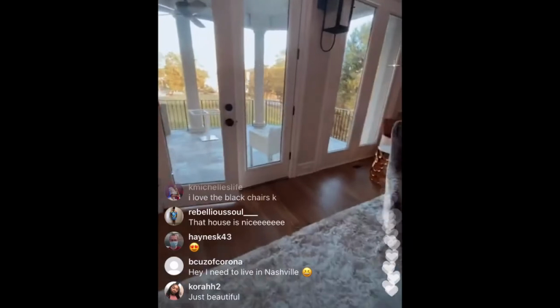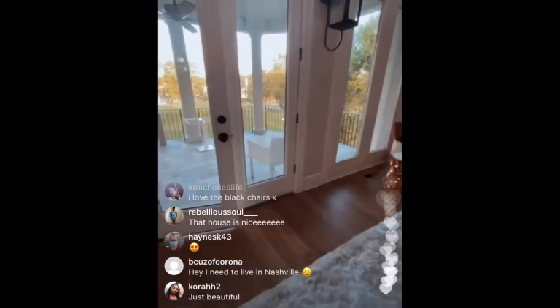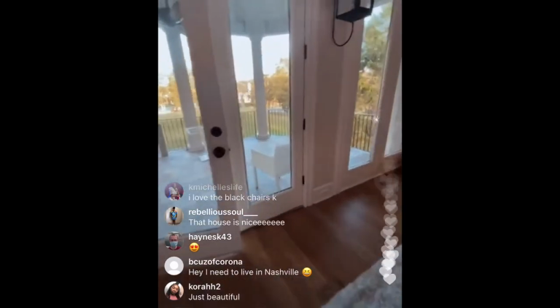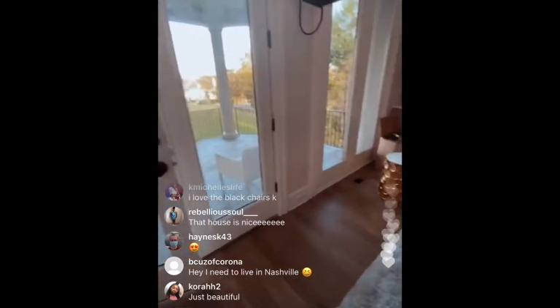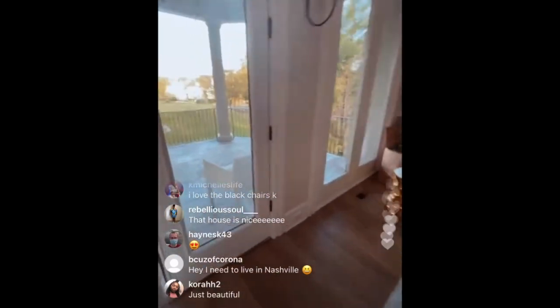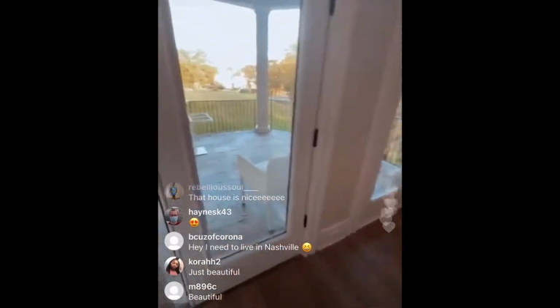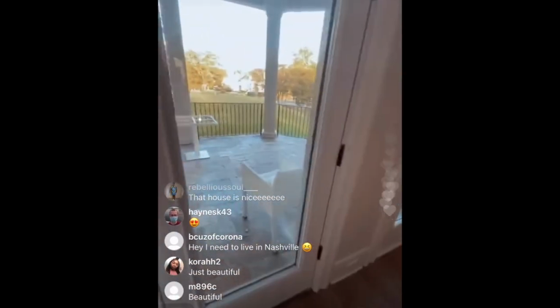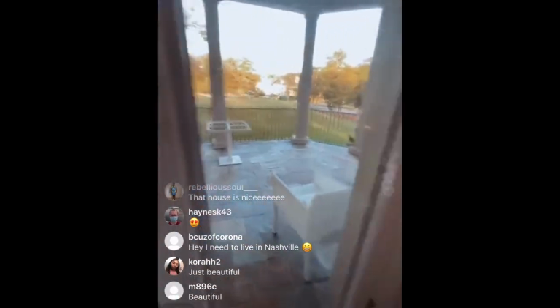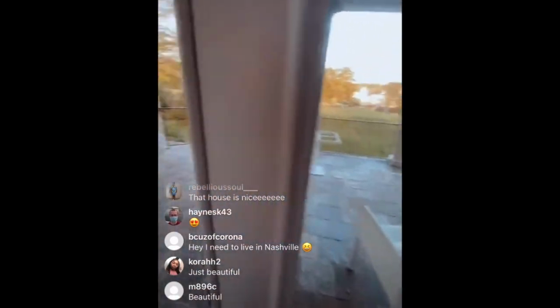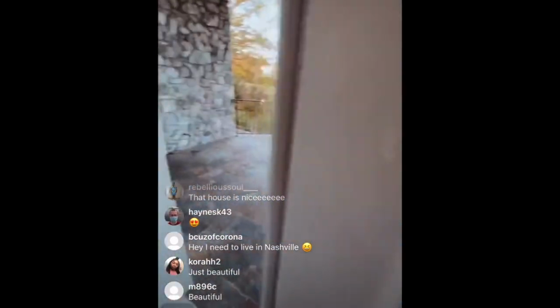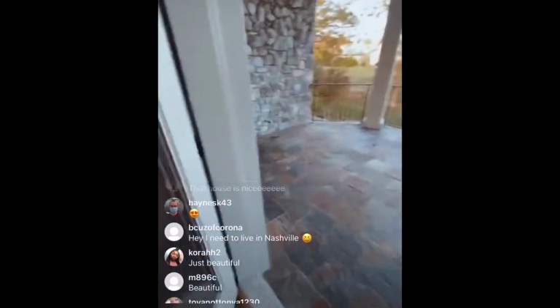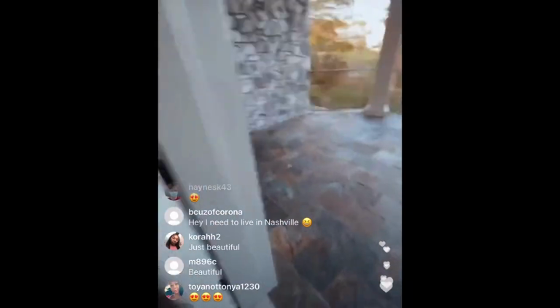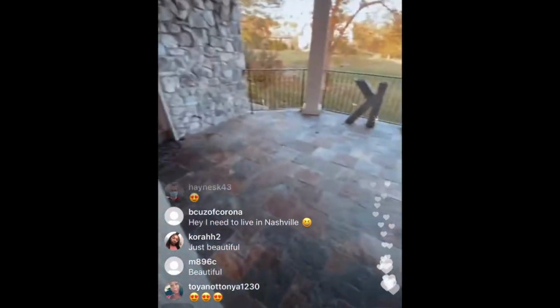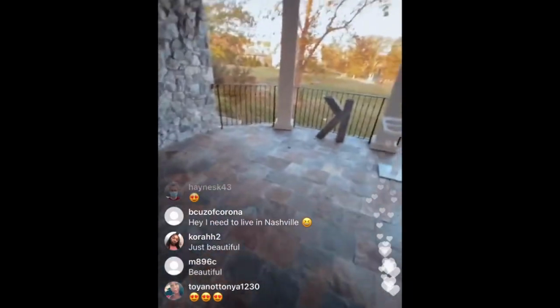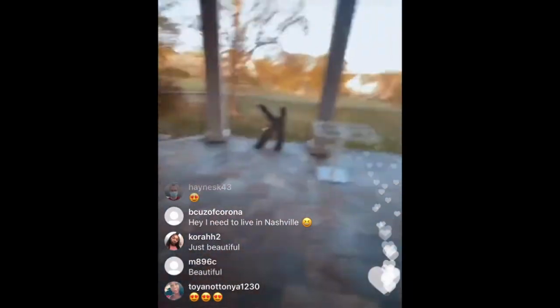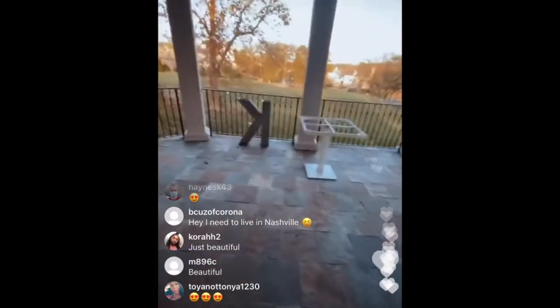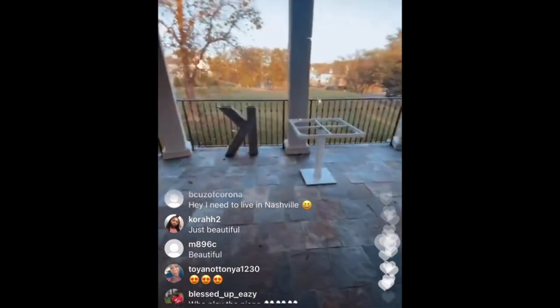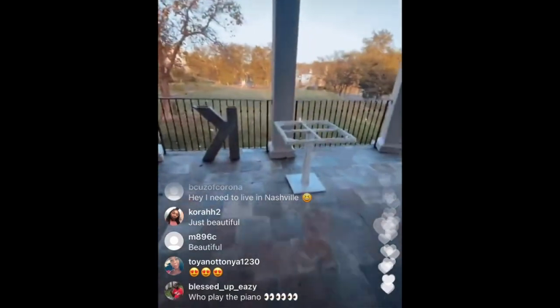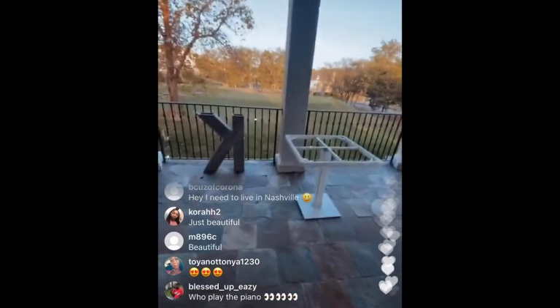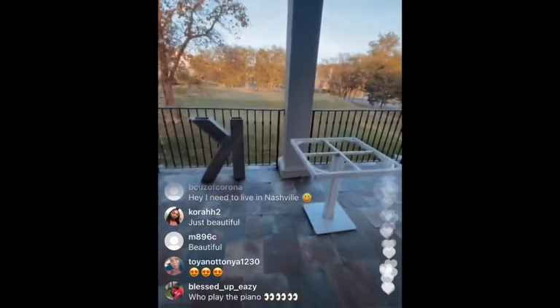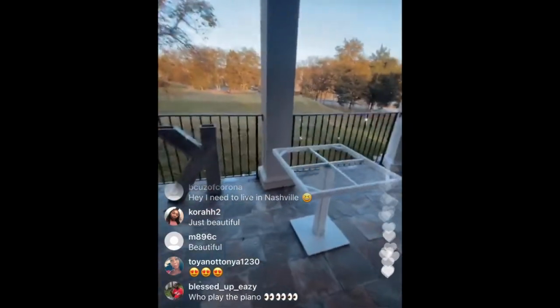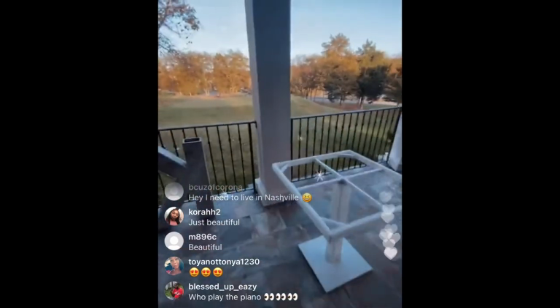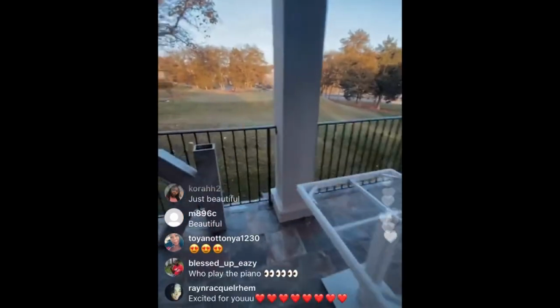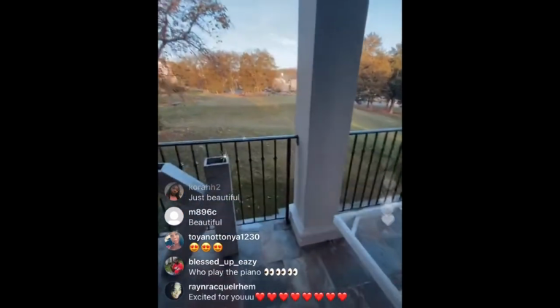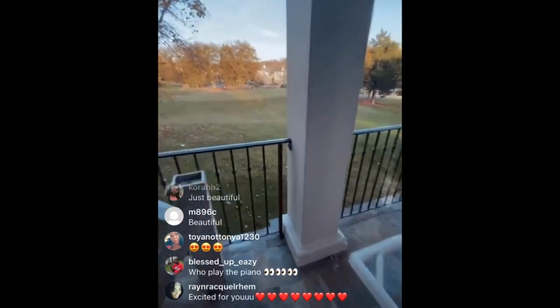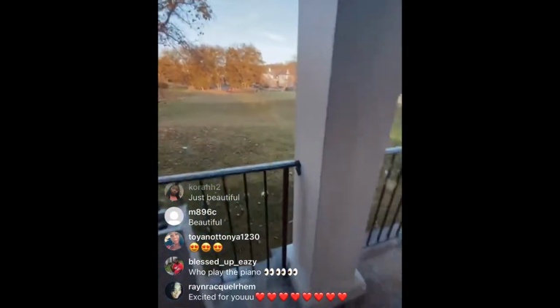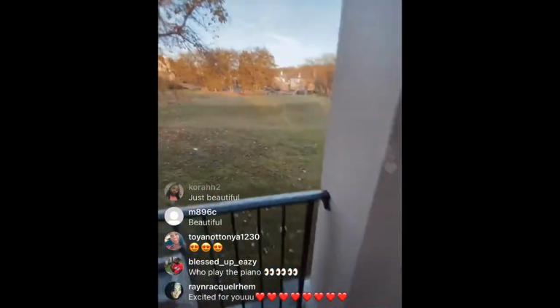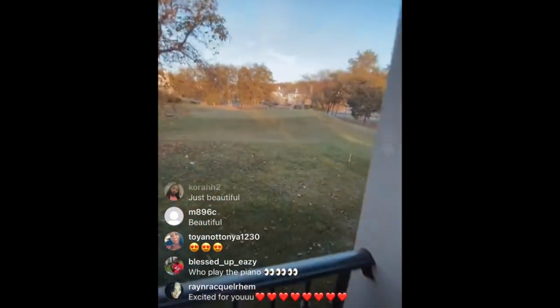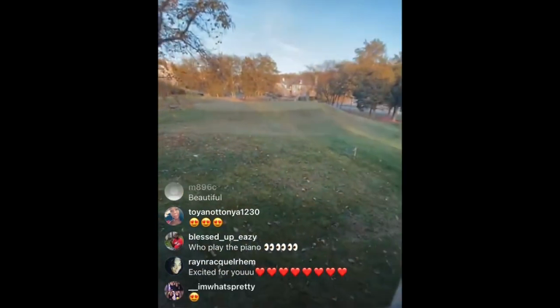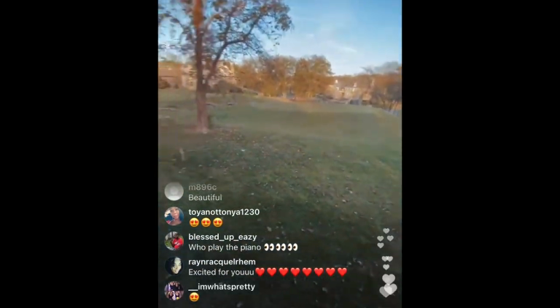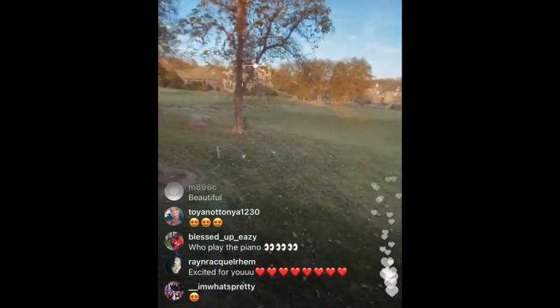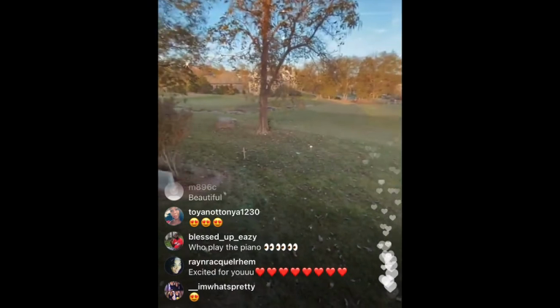Oh, look at this. This is my land back here. I'm going to put some shipping containers and grow some strawberries, but it's a whole golf course back here.